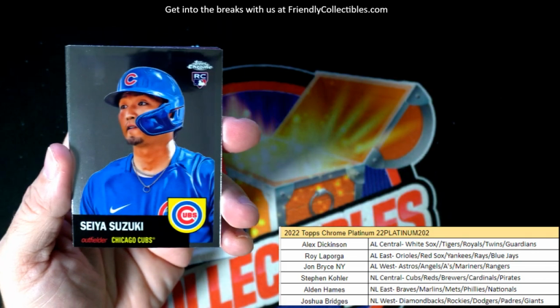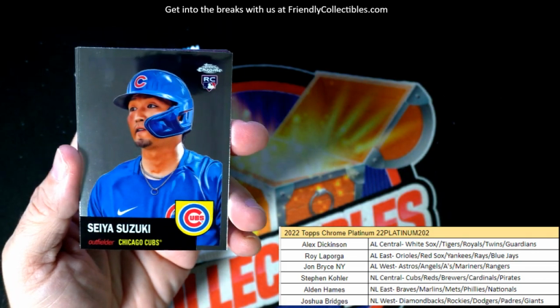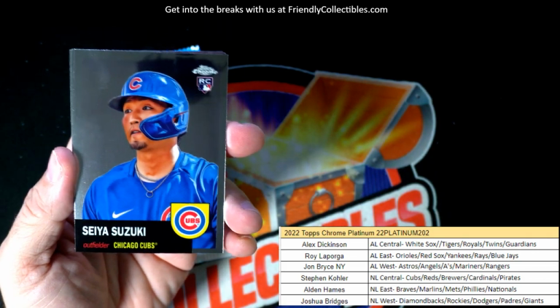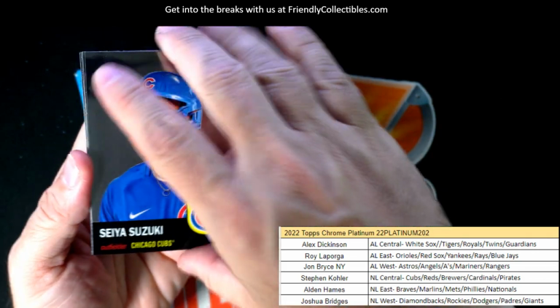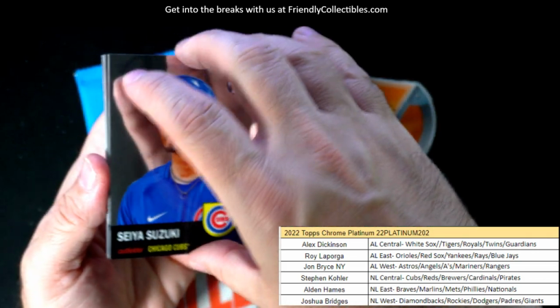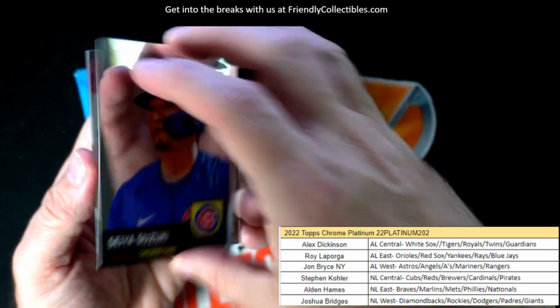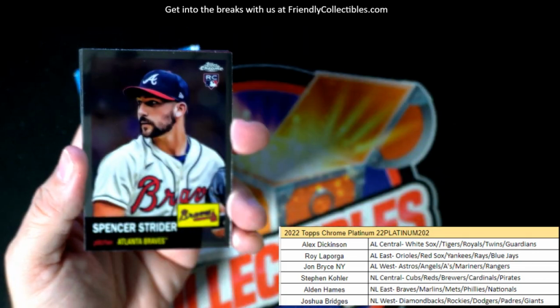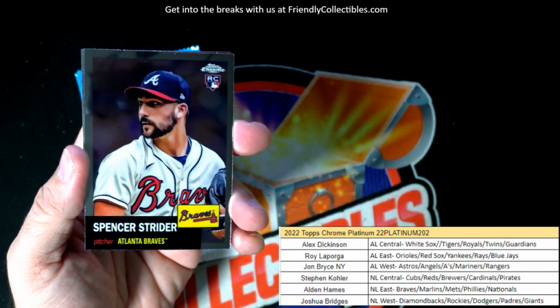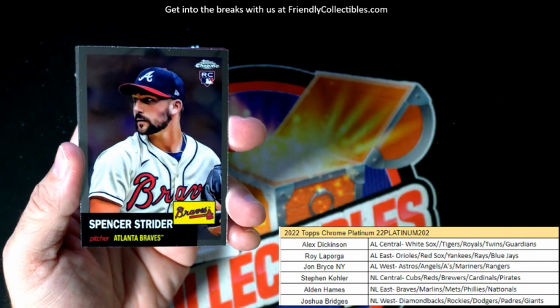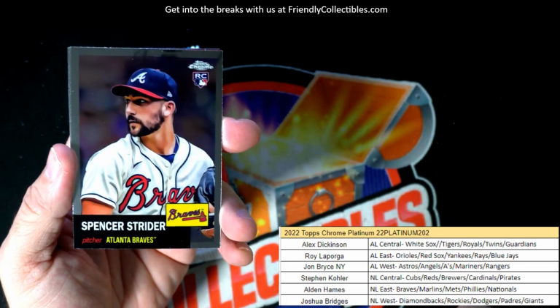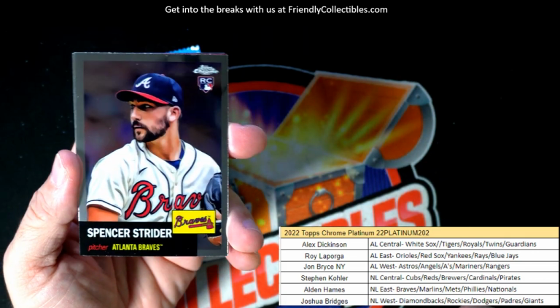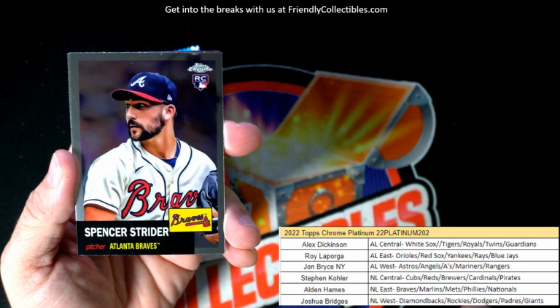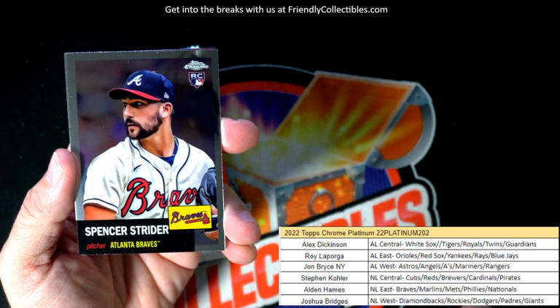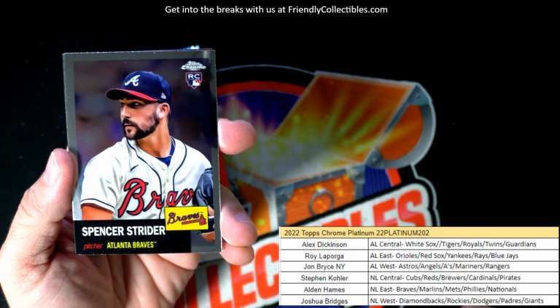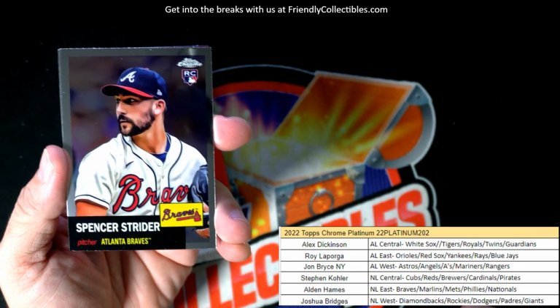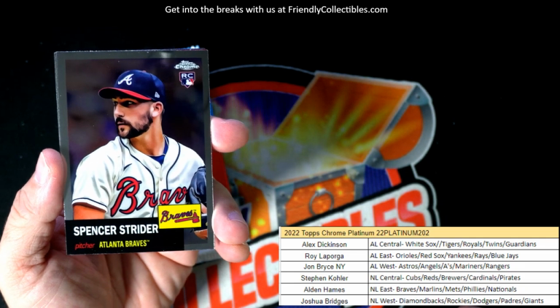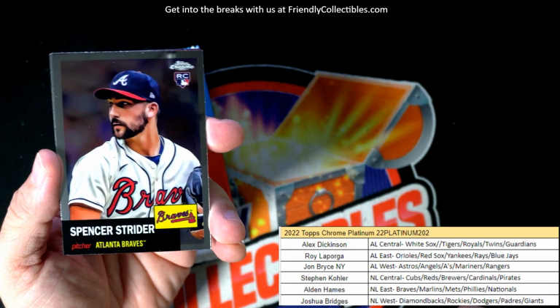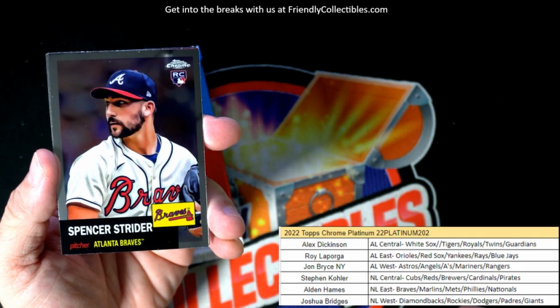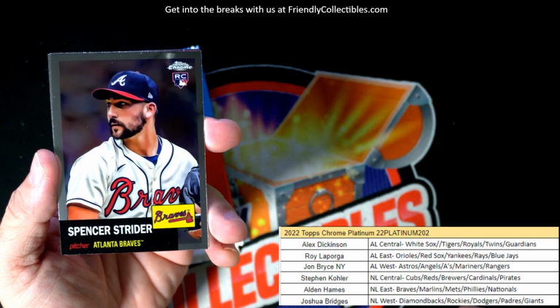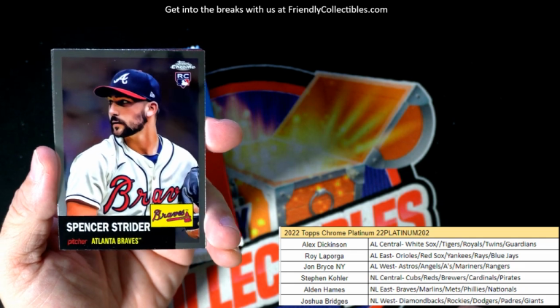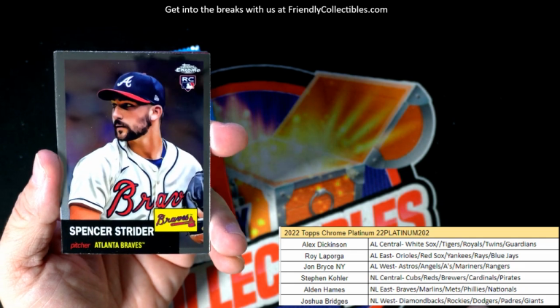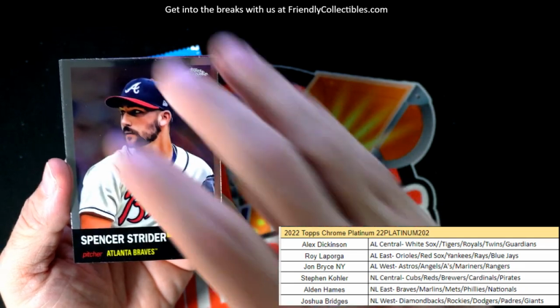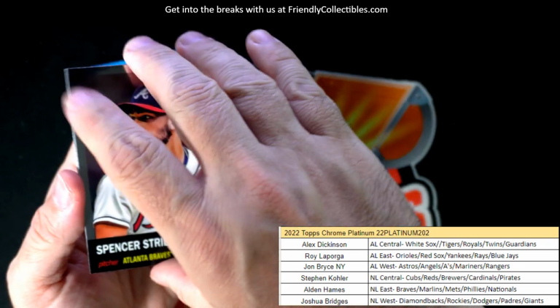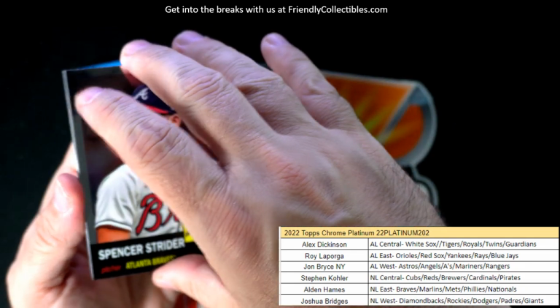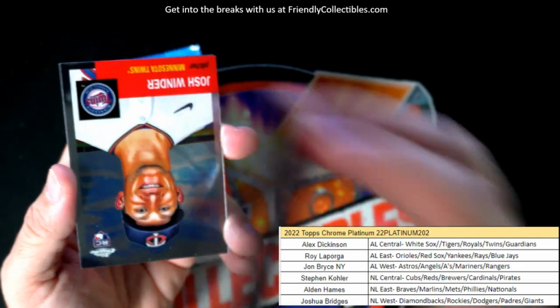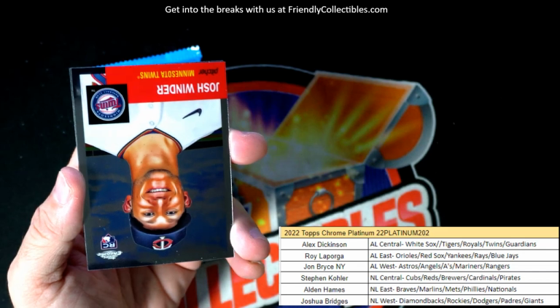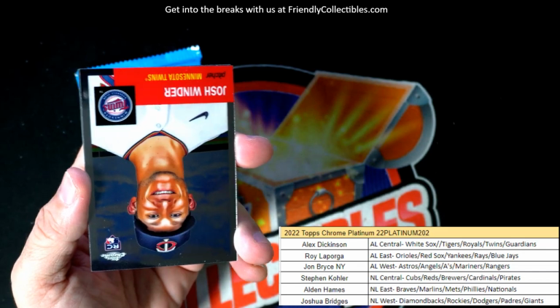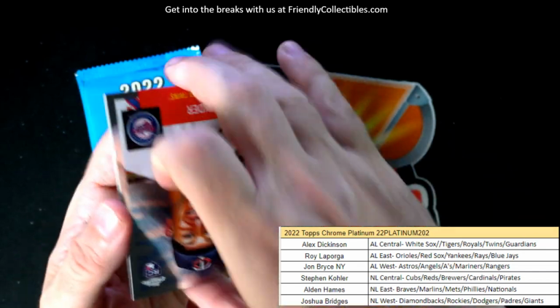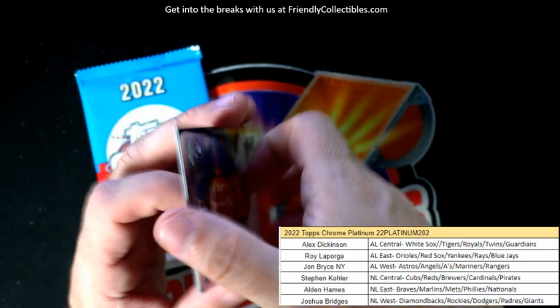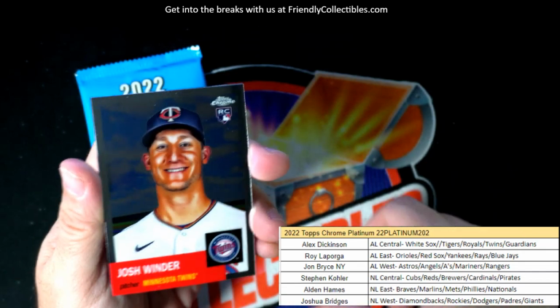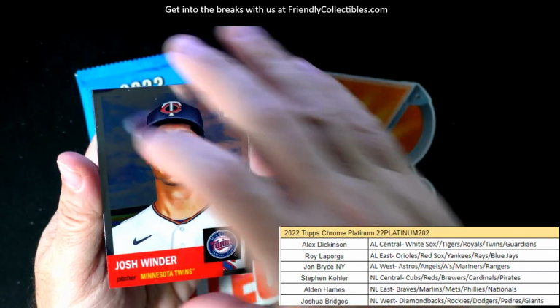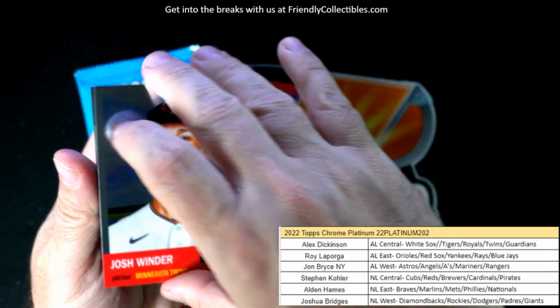Craig Biggio. Seiya Suzuki rookie card. Spencer Strider rookie — that's a great one to get. Atlanta Braves, NL East, Alden, that one's coming out to you. Spencer Strider rookie.